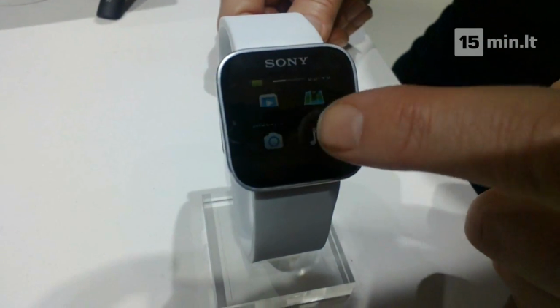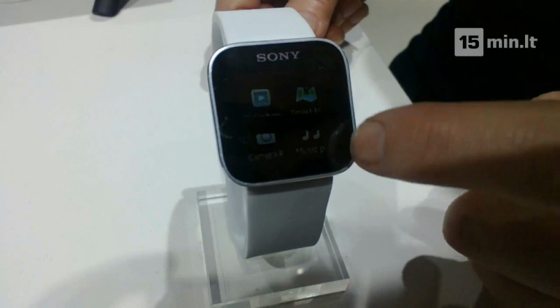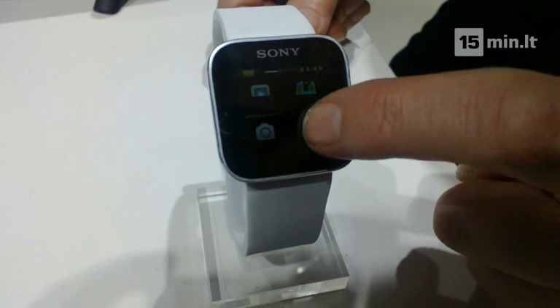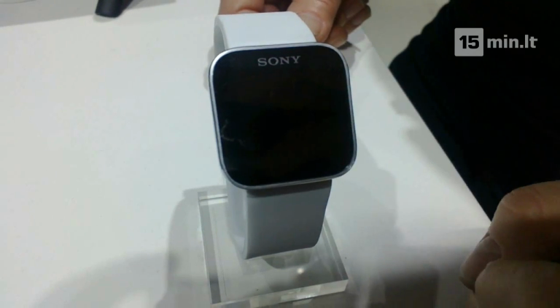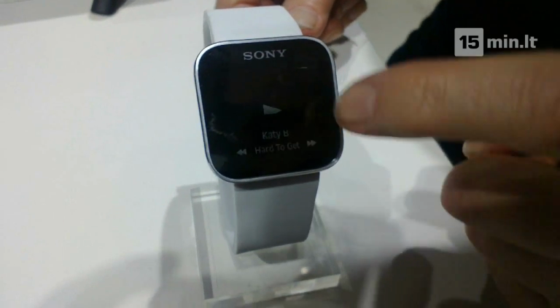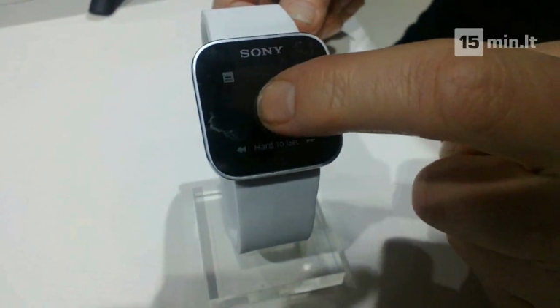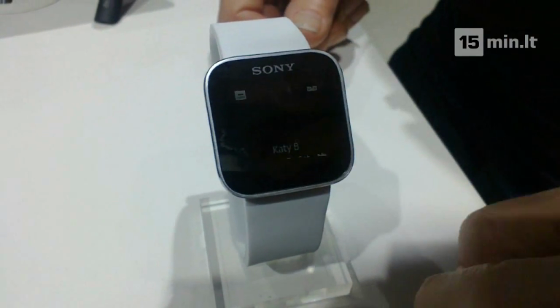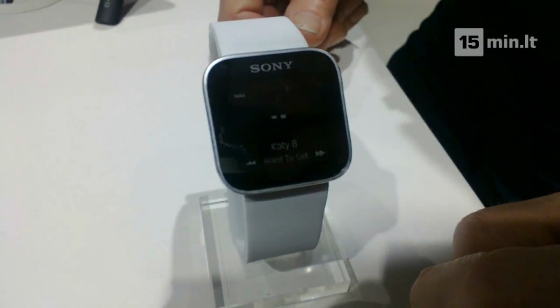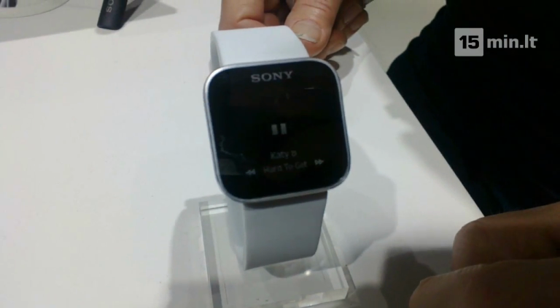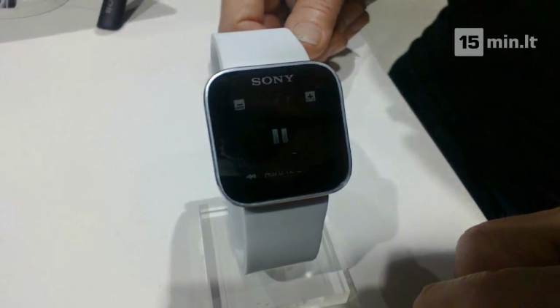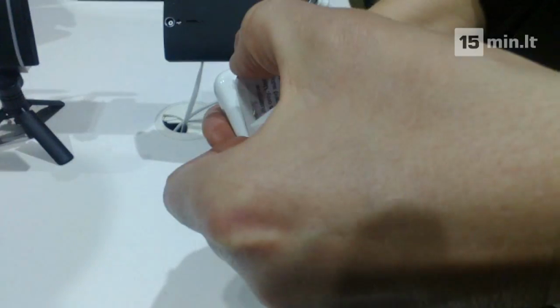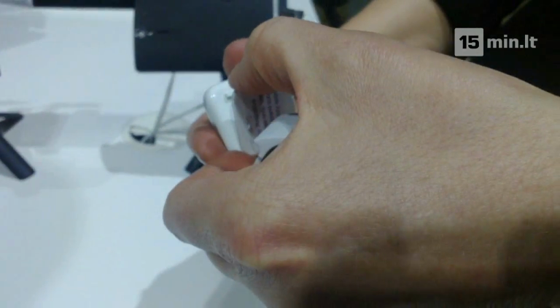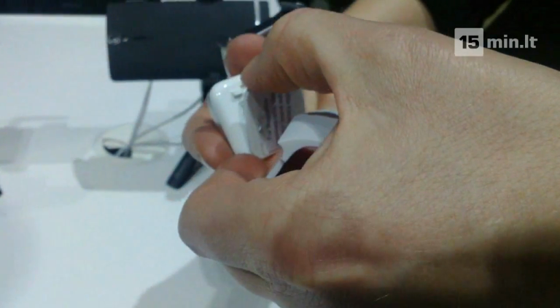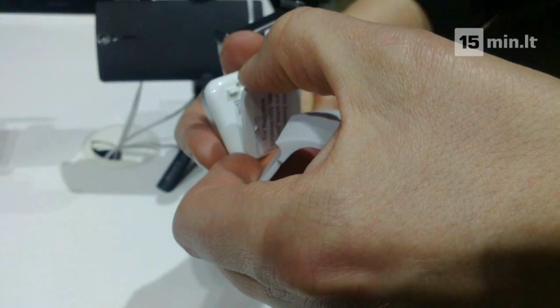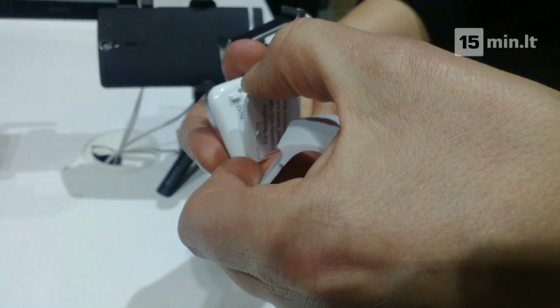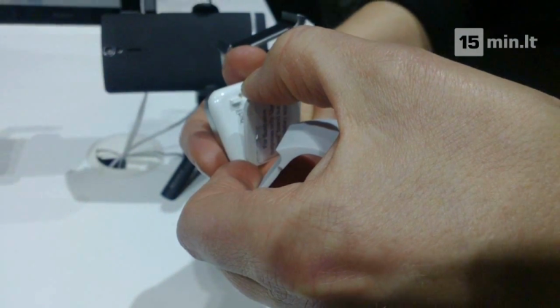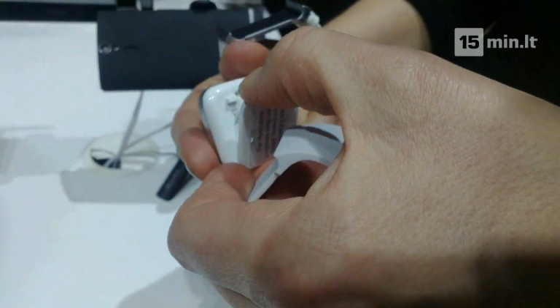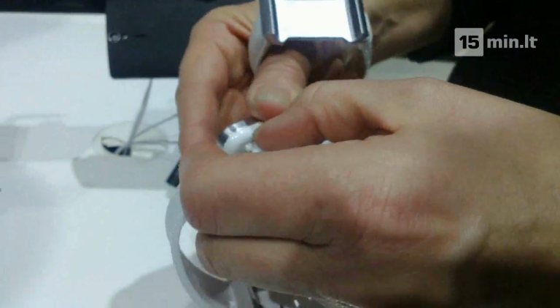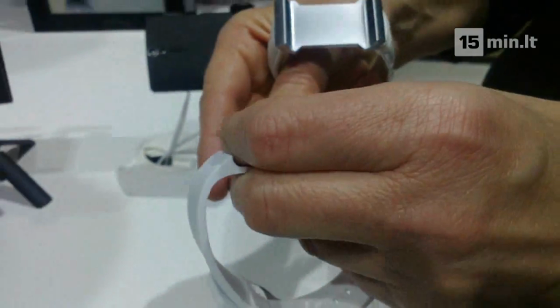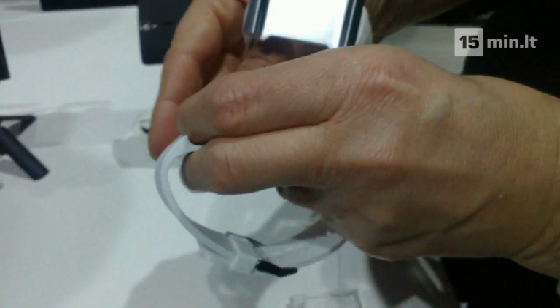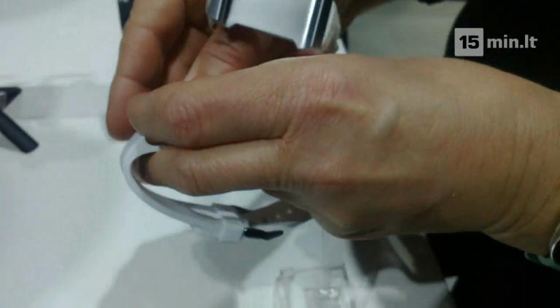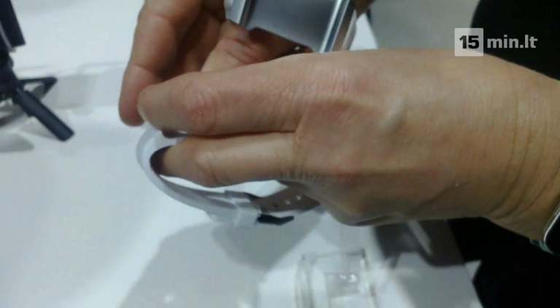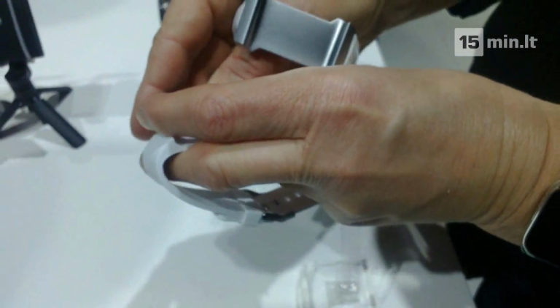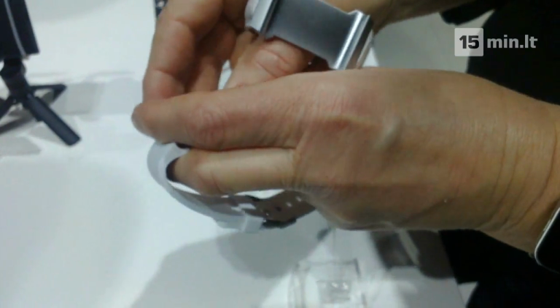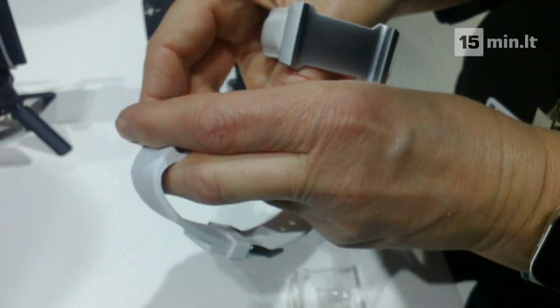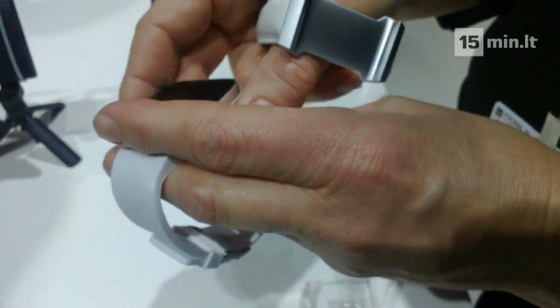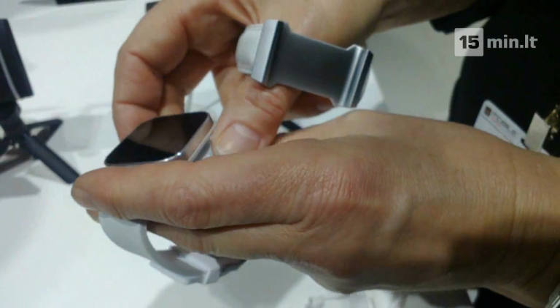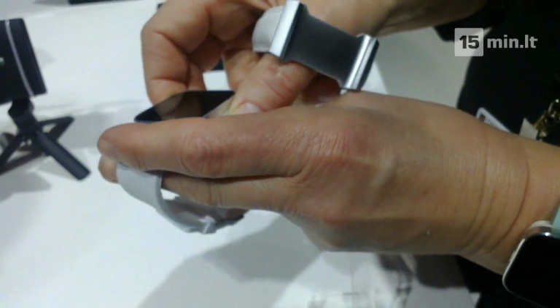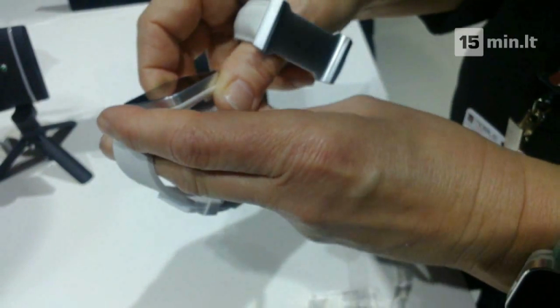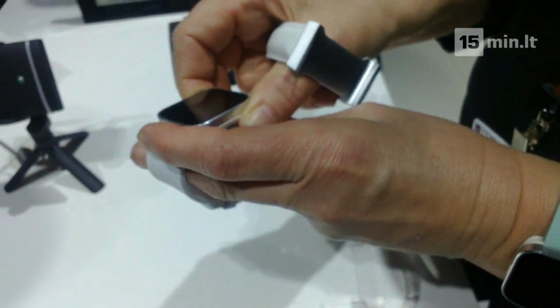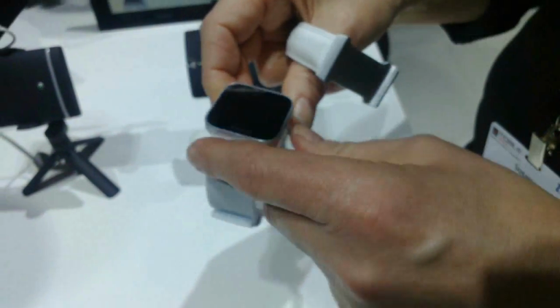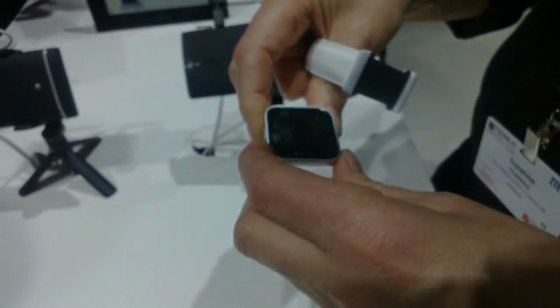You can control the music player from here. There is also a USB contact for charging. As for battery life, it lasts two days with normal usage and two weeks on standby.